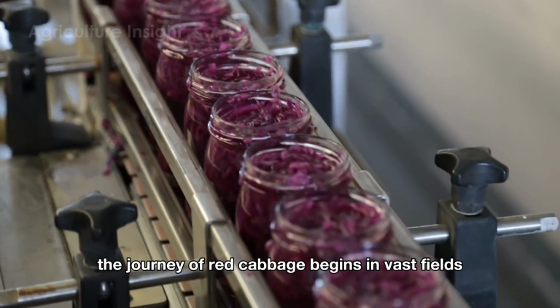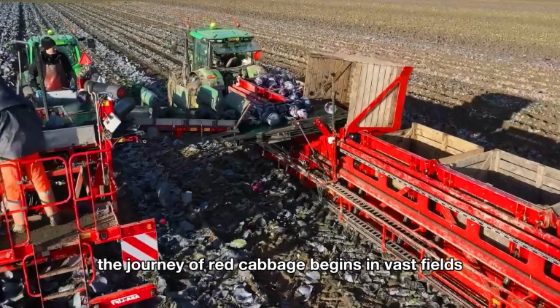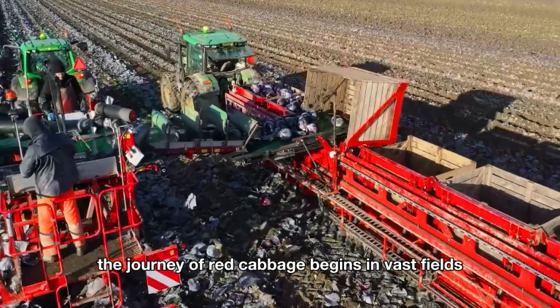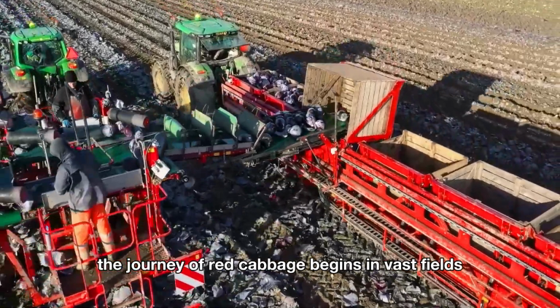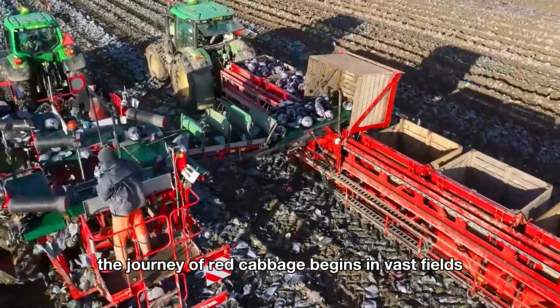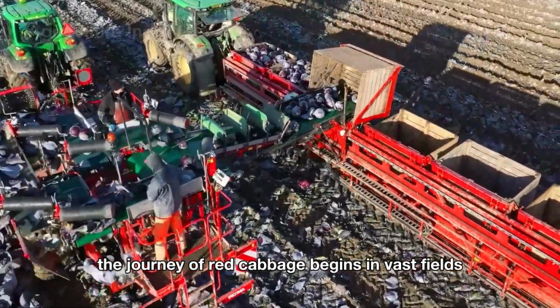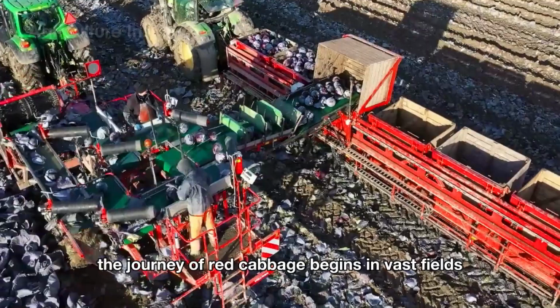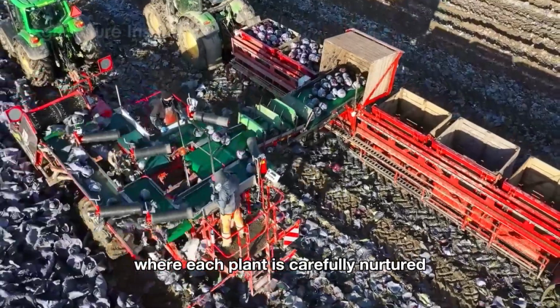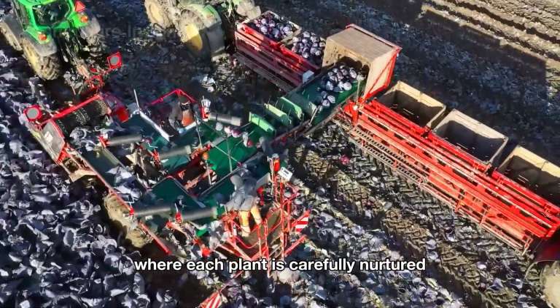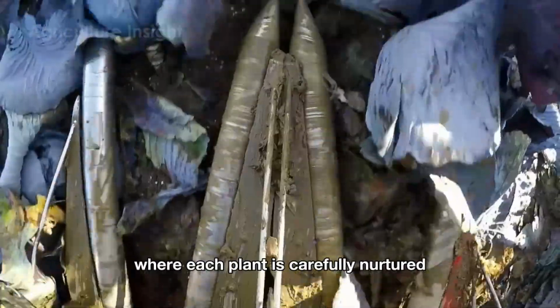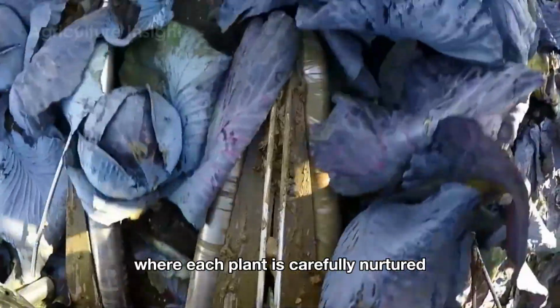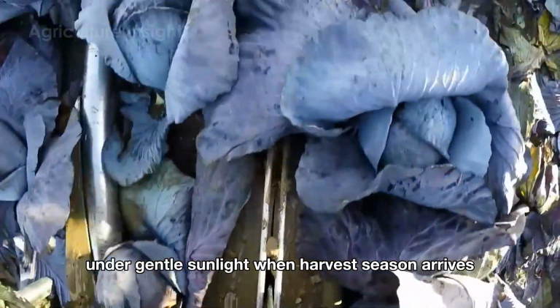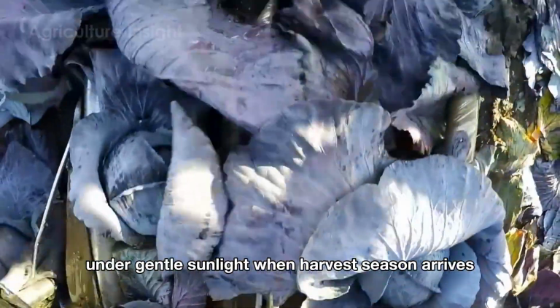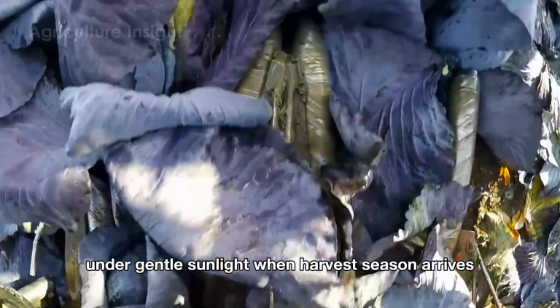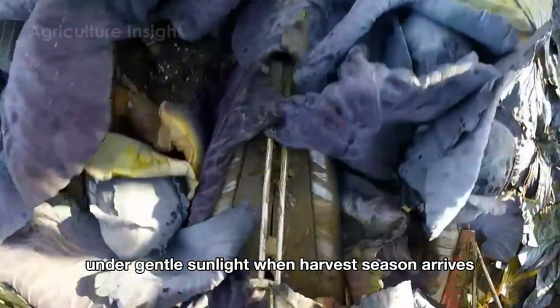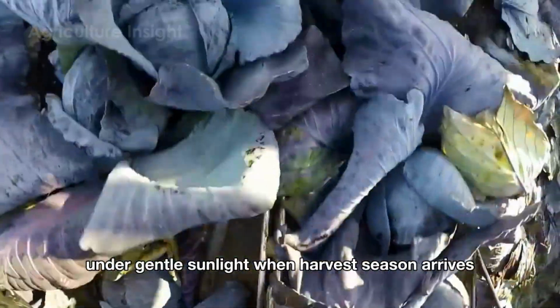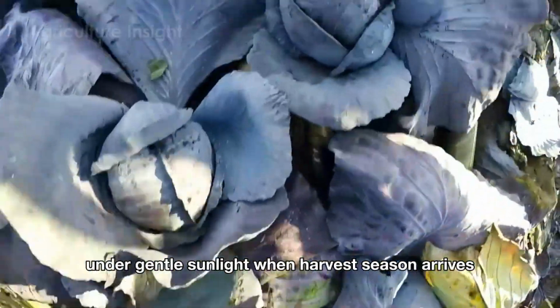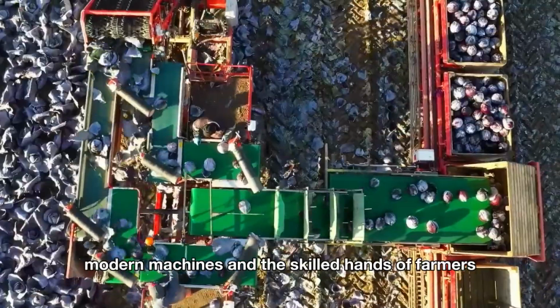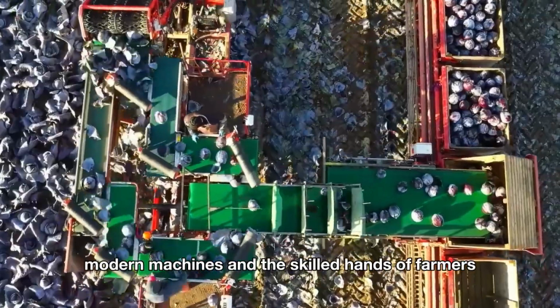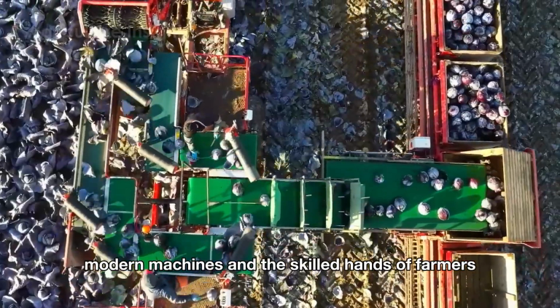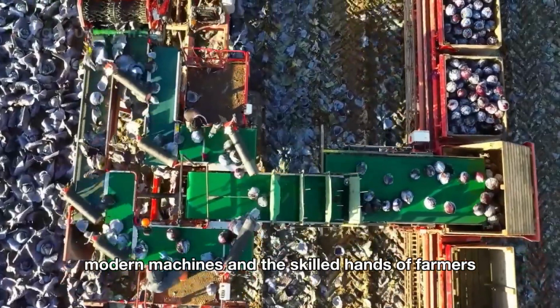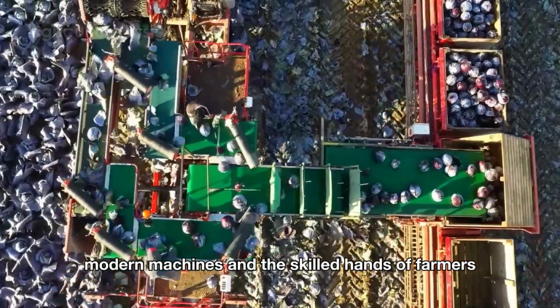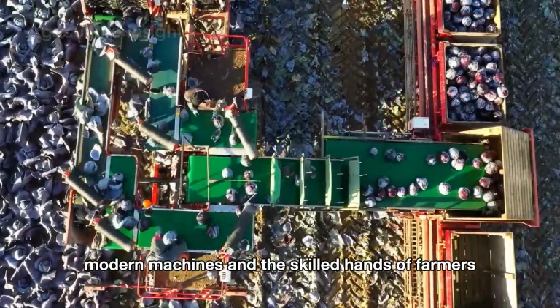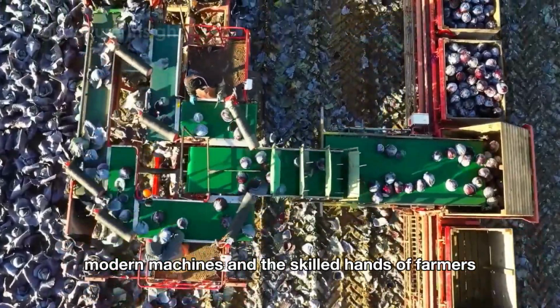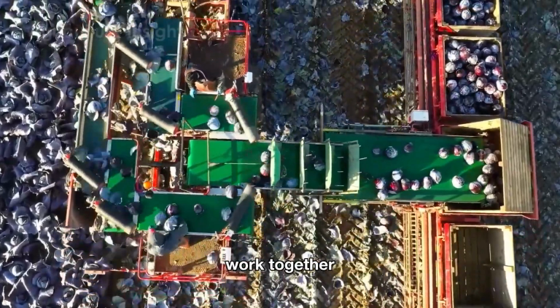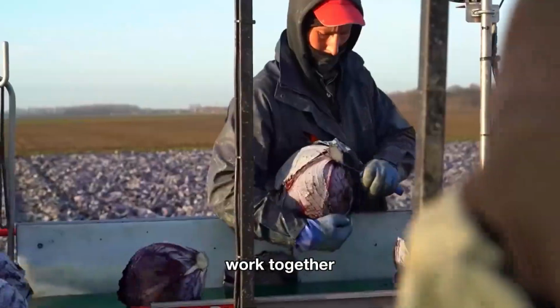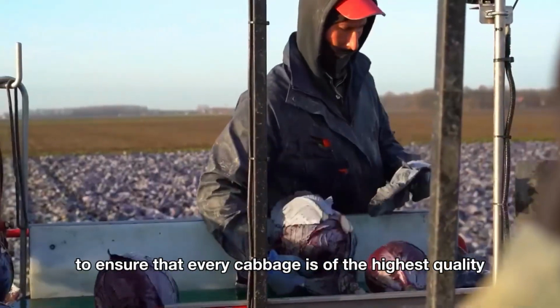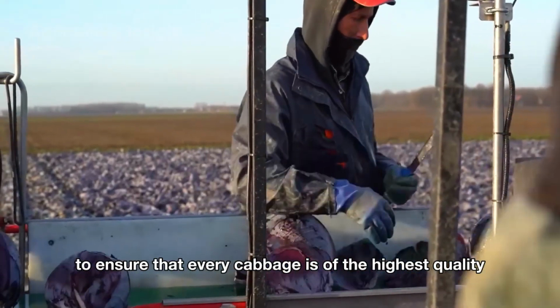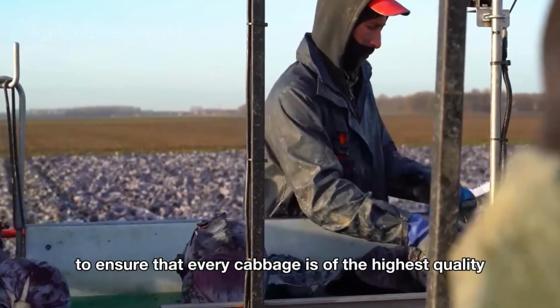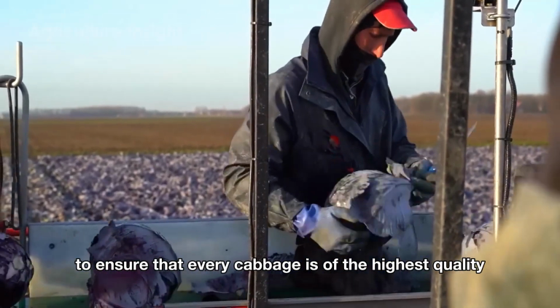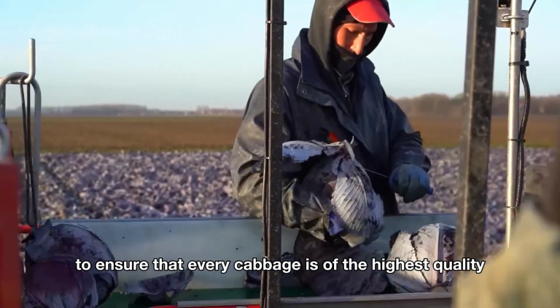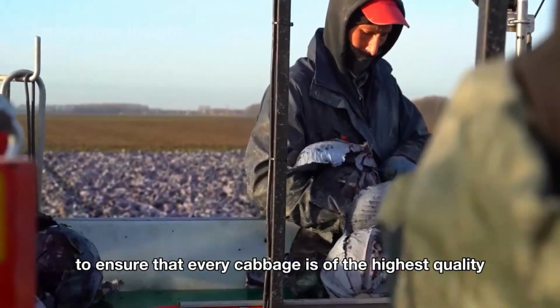The journey of red cabbage begins in vast fields, where each plant is carefully nurtured under gentle sunlight. When harvest season arrives, modern machines and the skilled hands of farmers work together to ensure that every cabbage is of the highest quality.